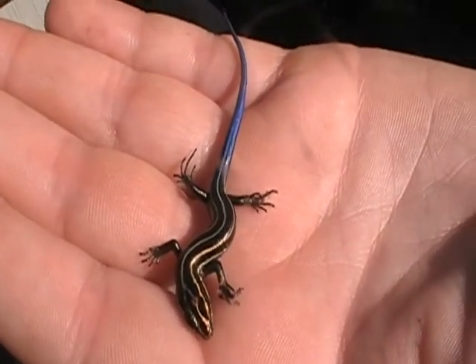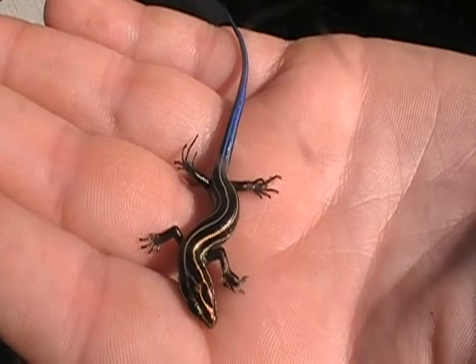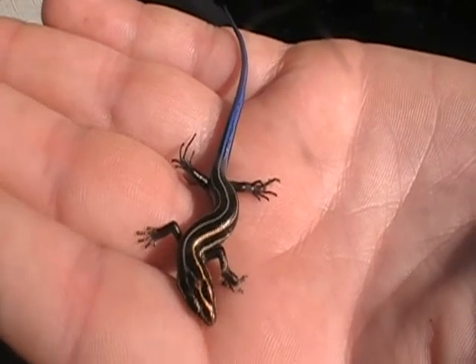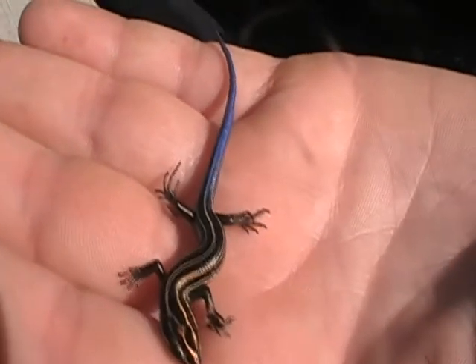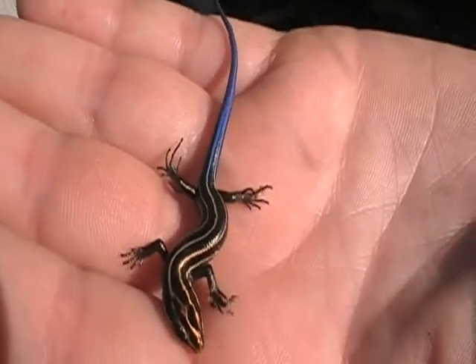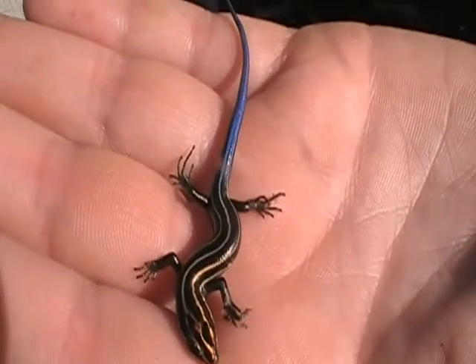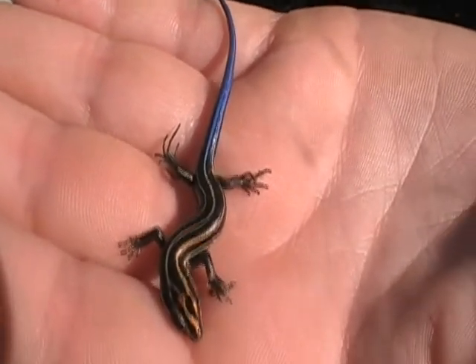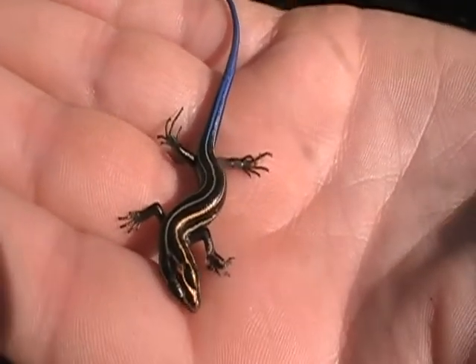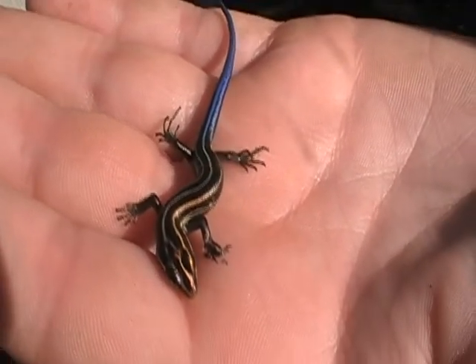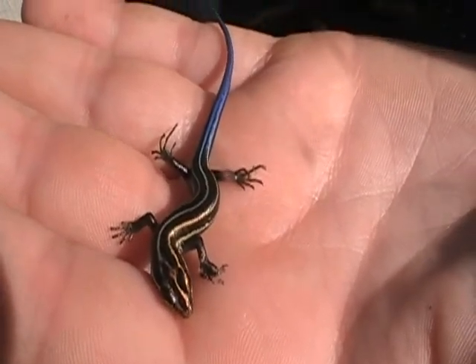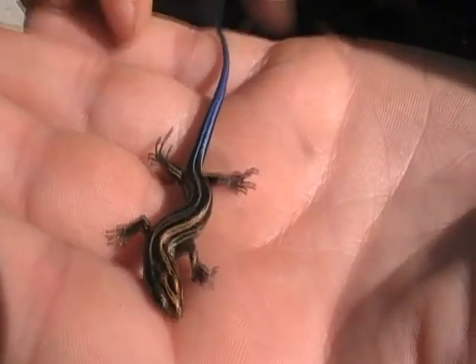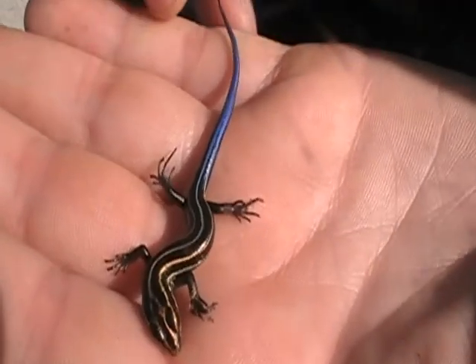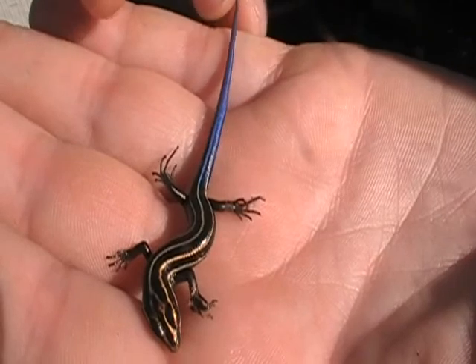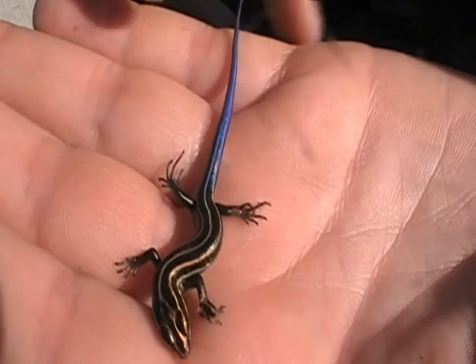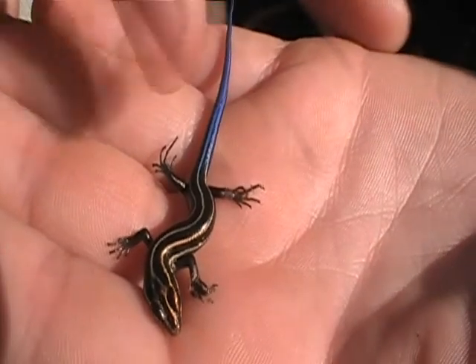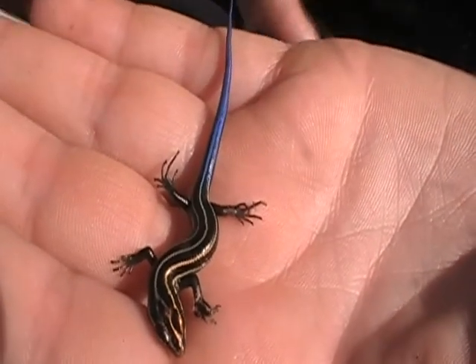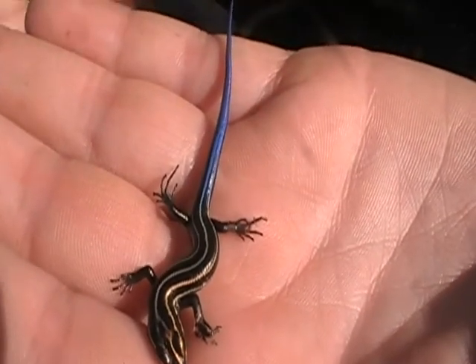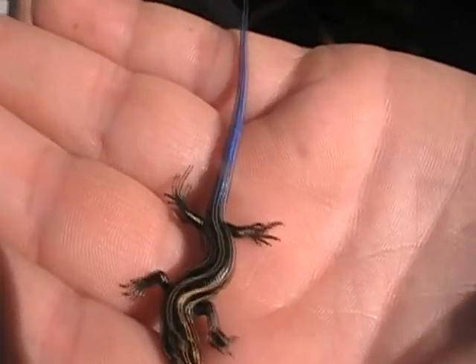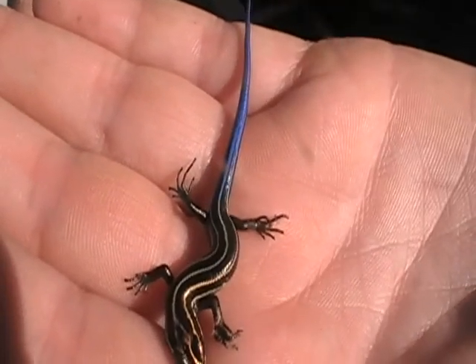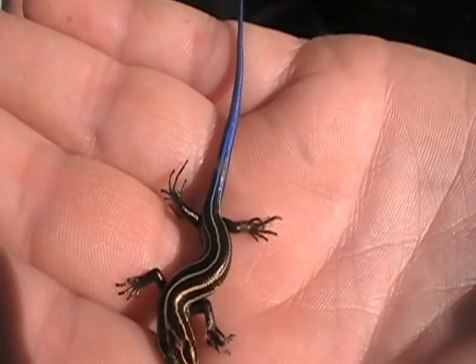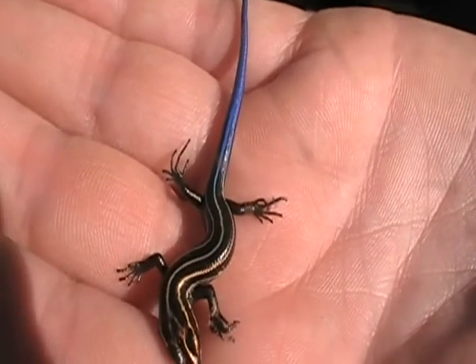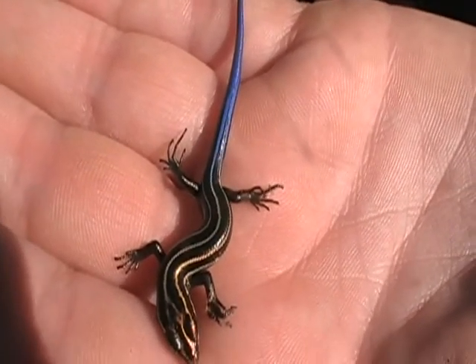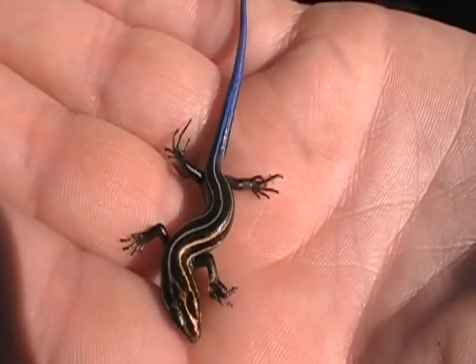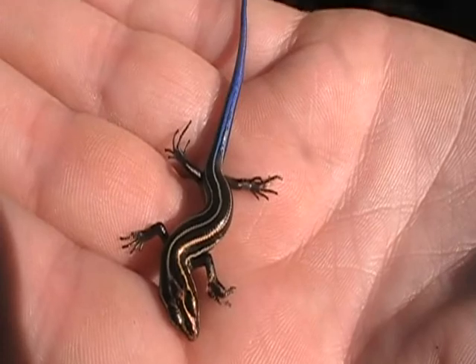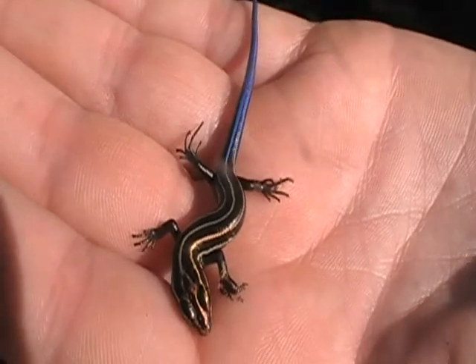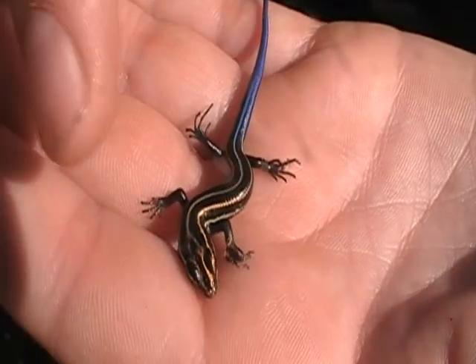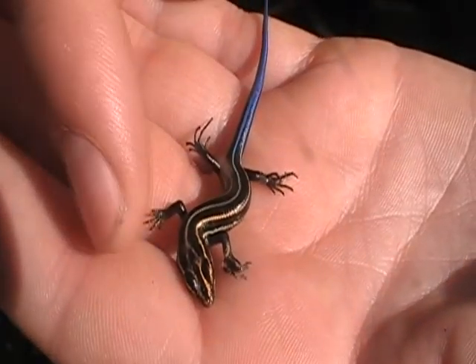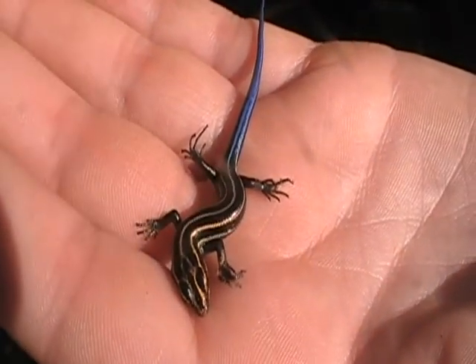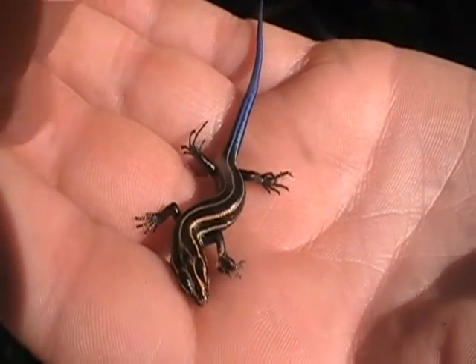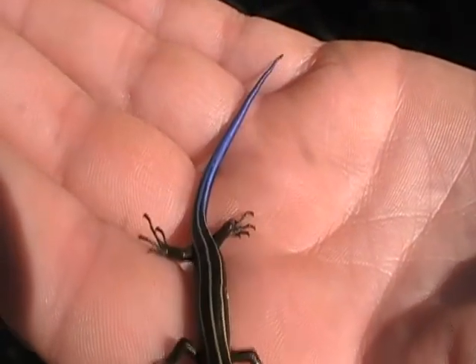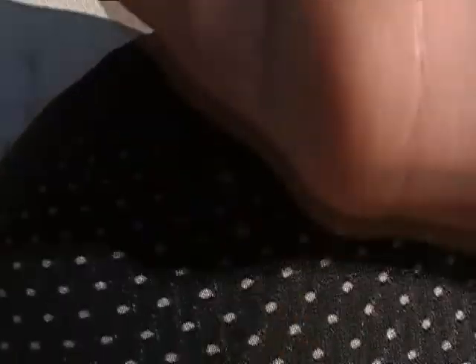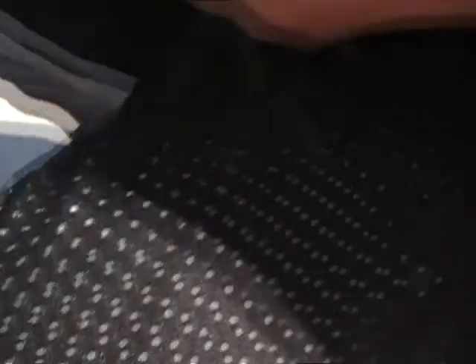Their blue tail color — it loses it as it gets to be an adult, and then they kind of start losing the lines too.